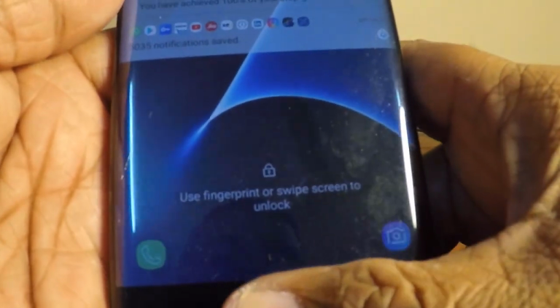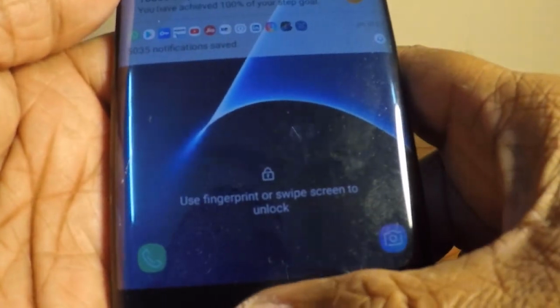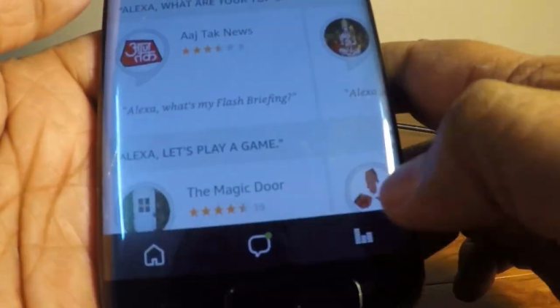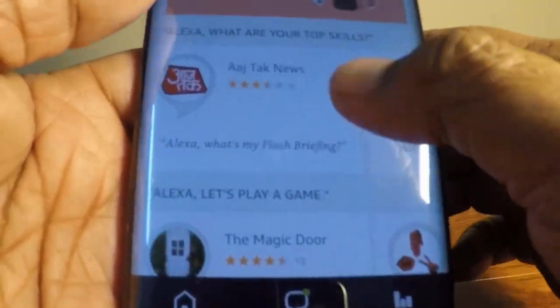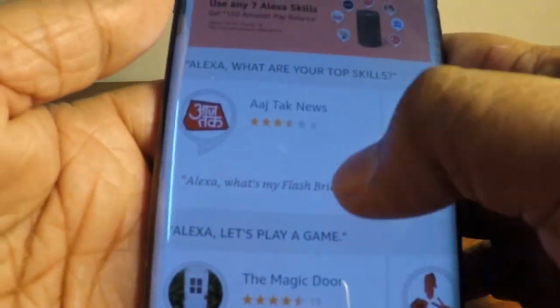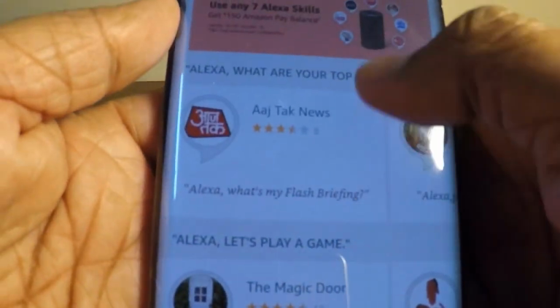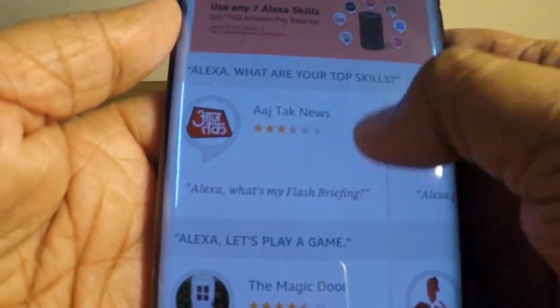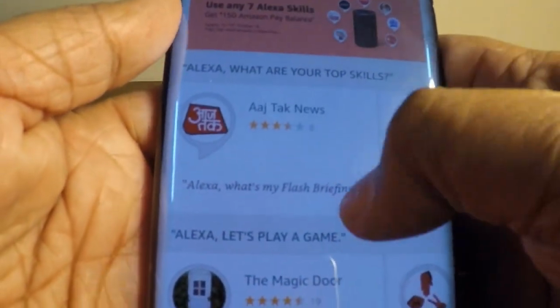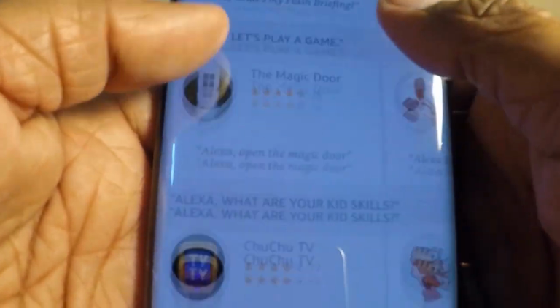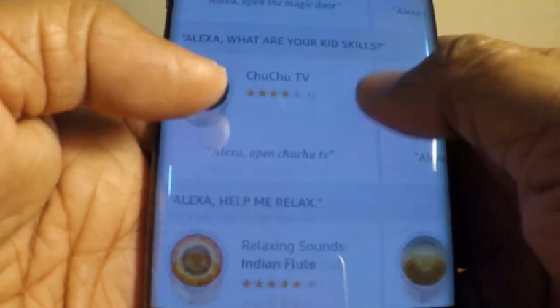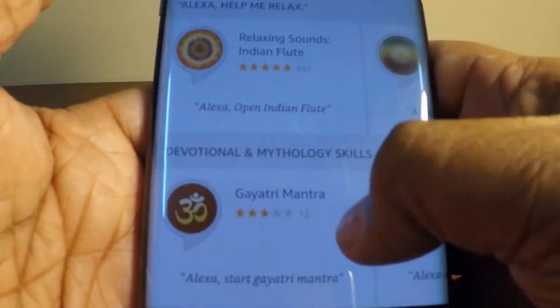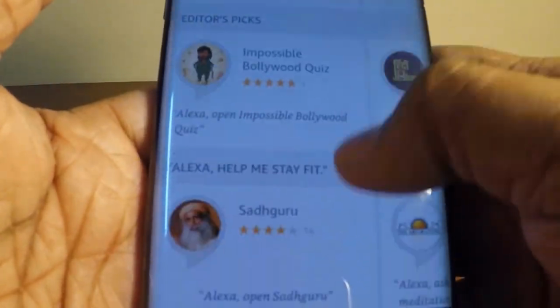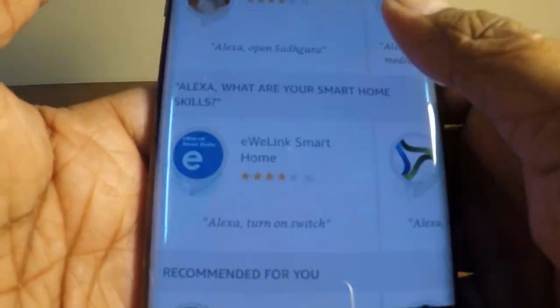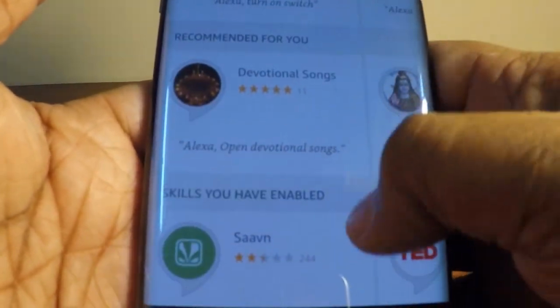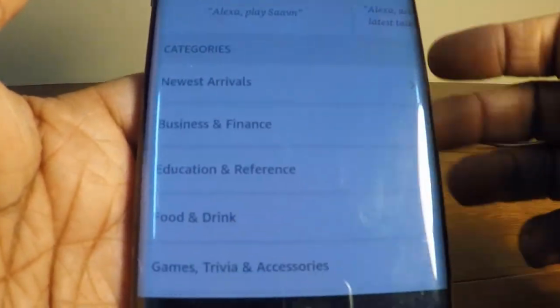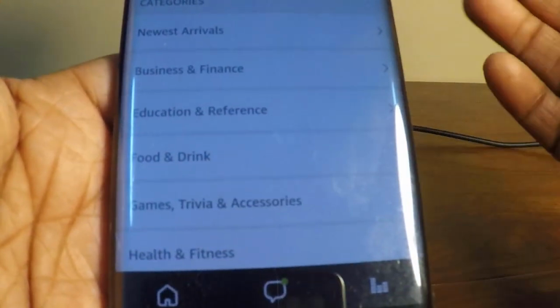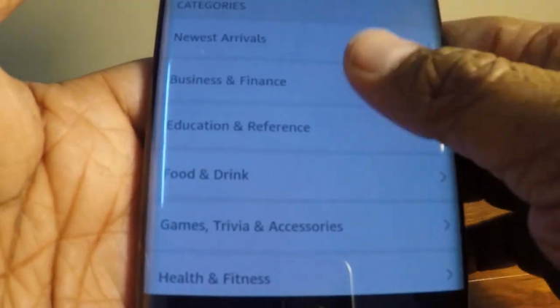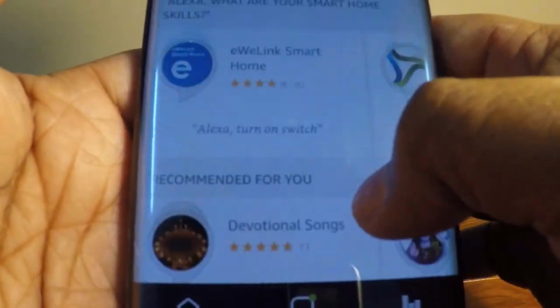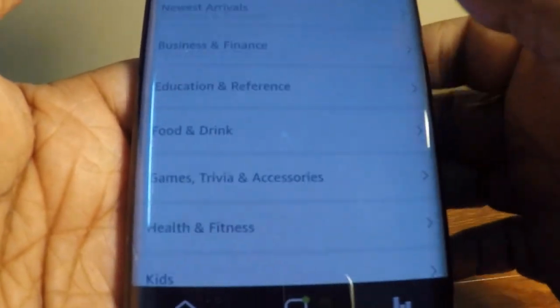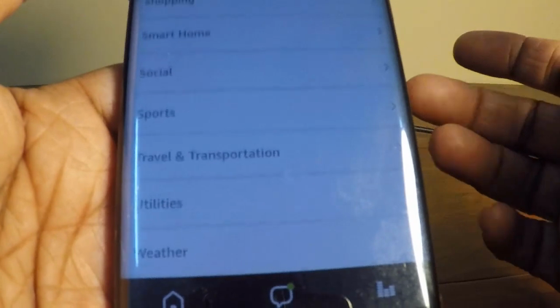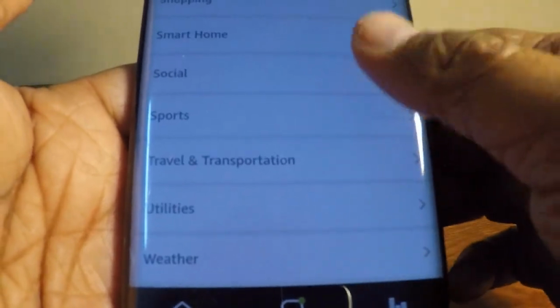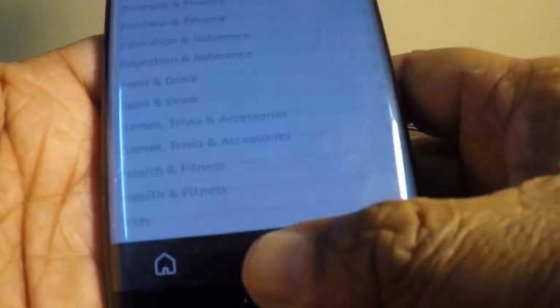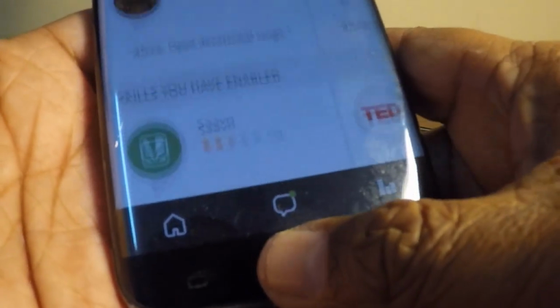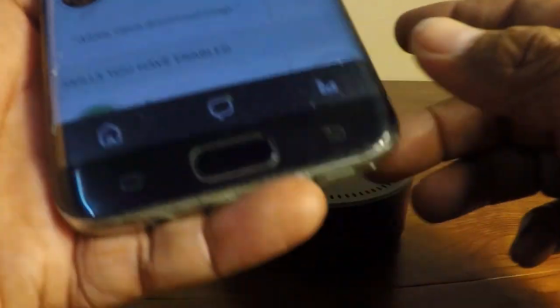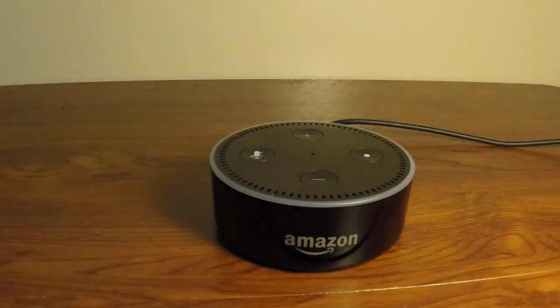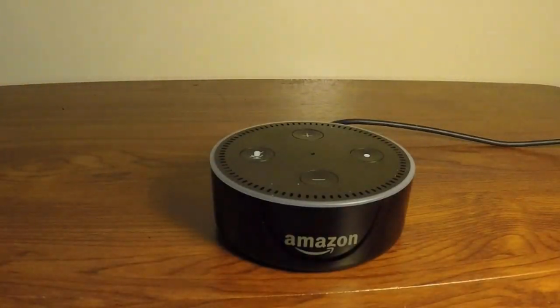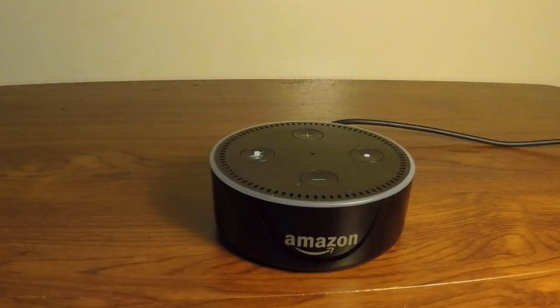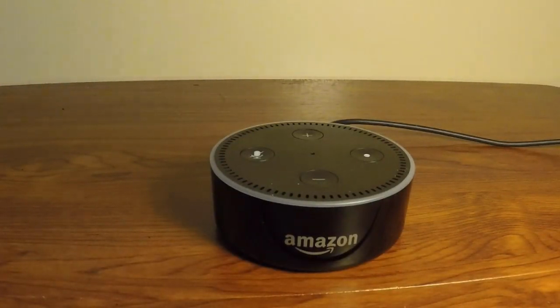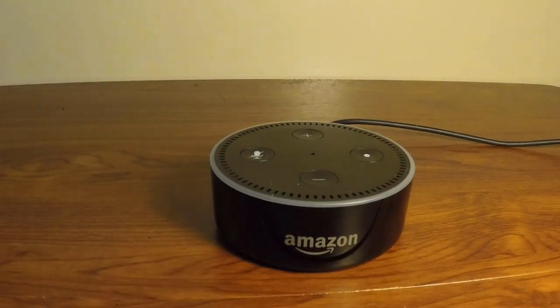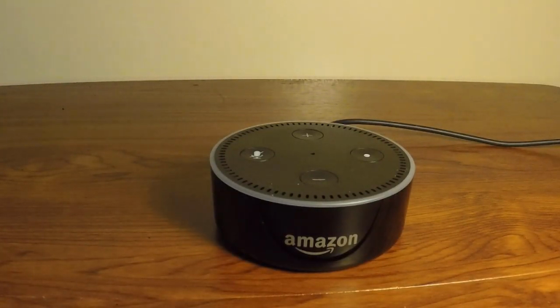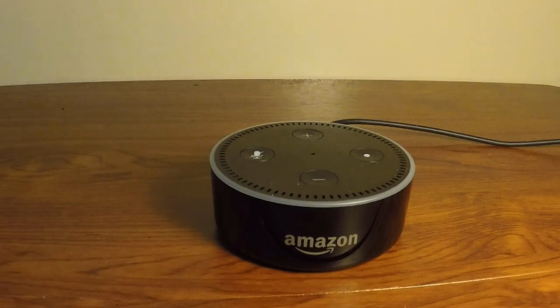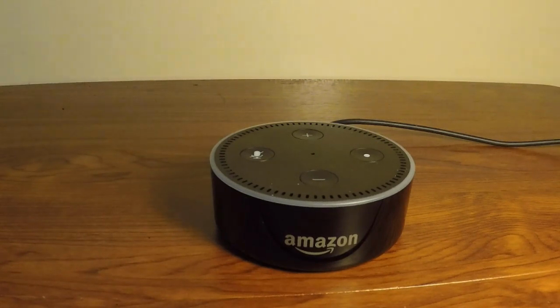It can do many amazing things. In the Alexa app, which you can install on your mobile, you can add more skills to it. Adding skills will enhance the capabilities of Alexa.